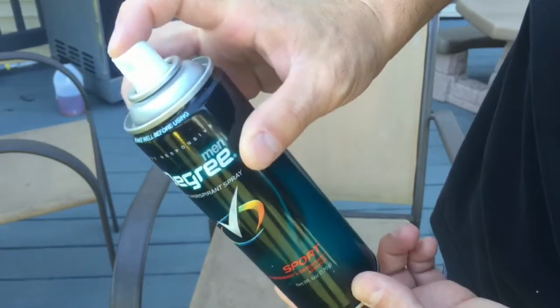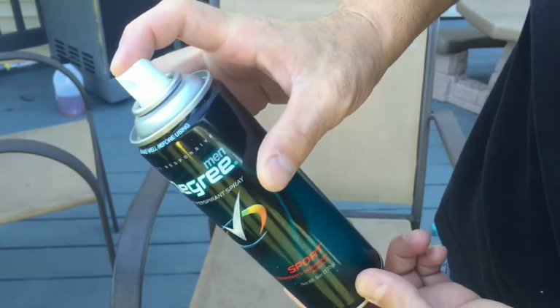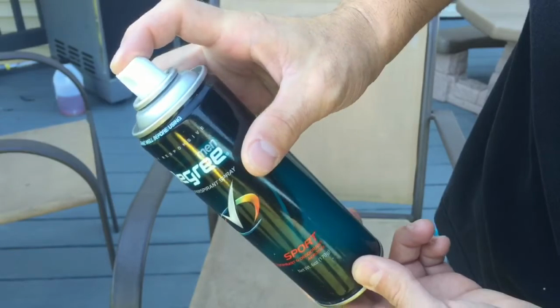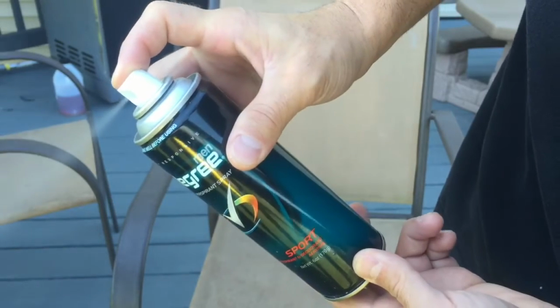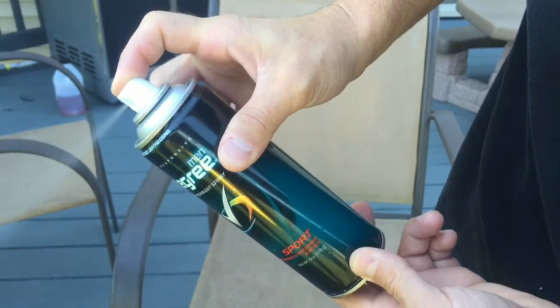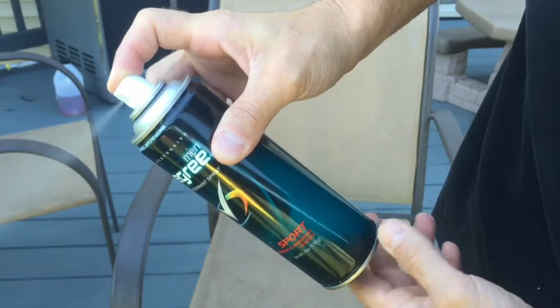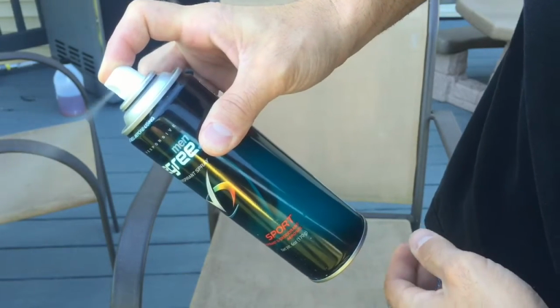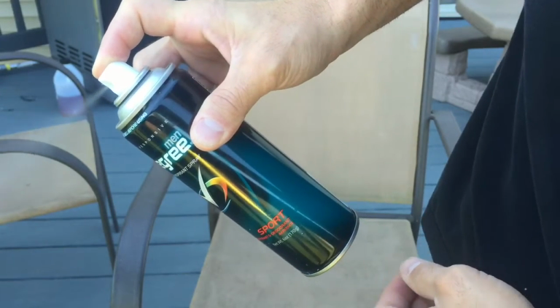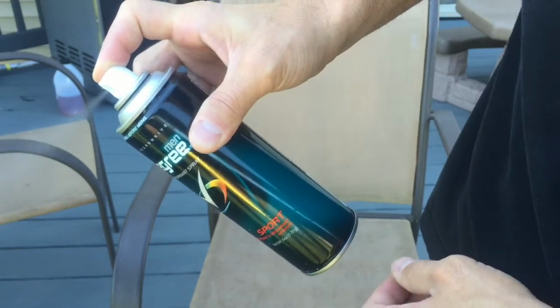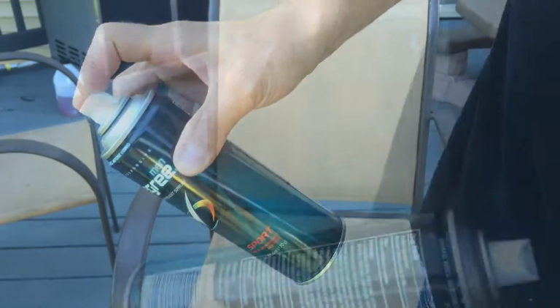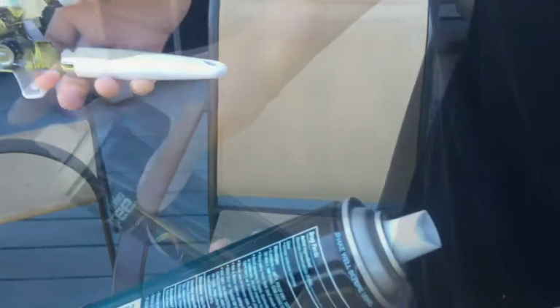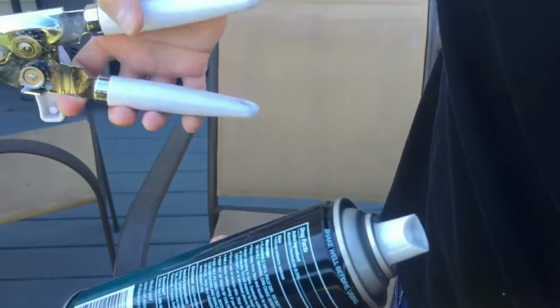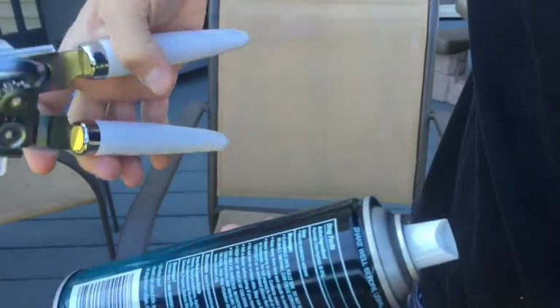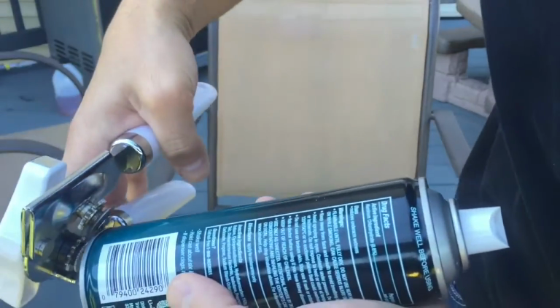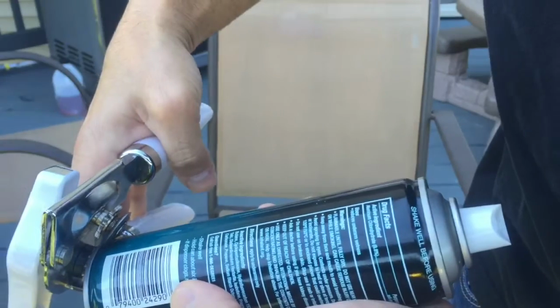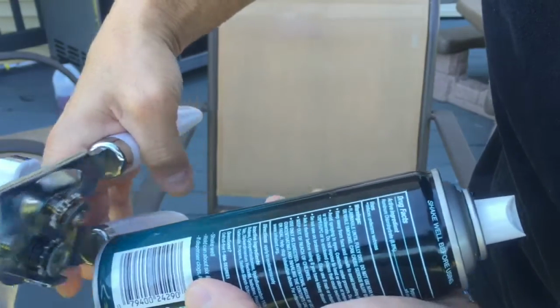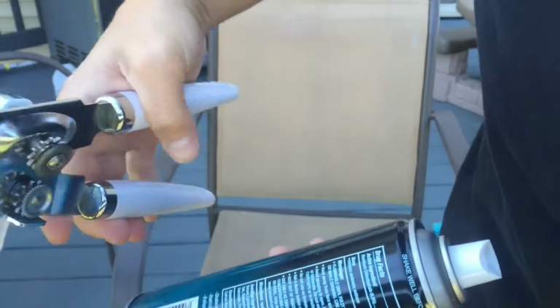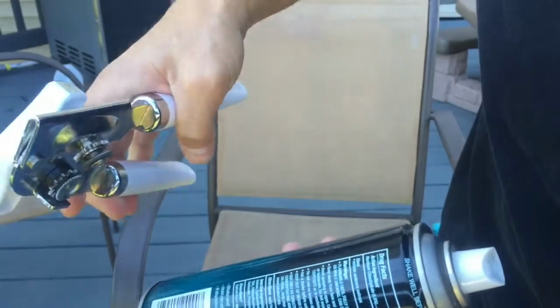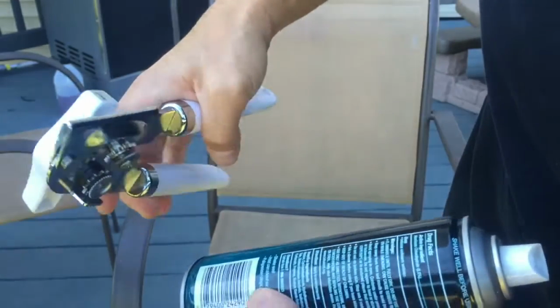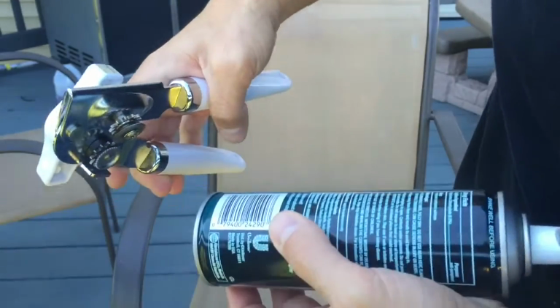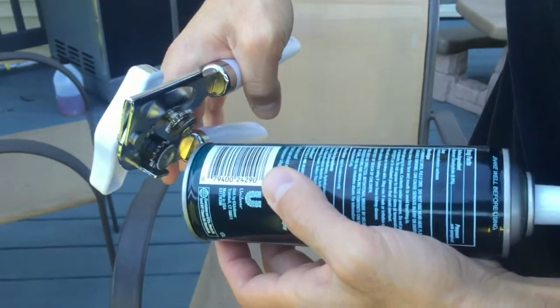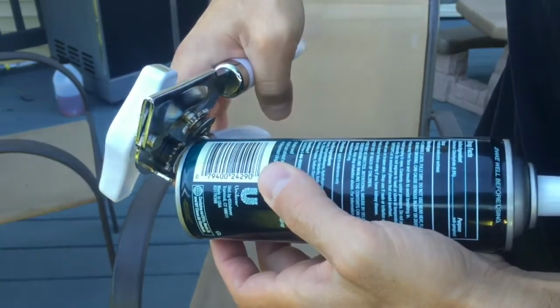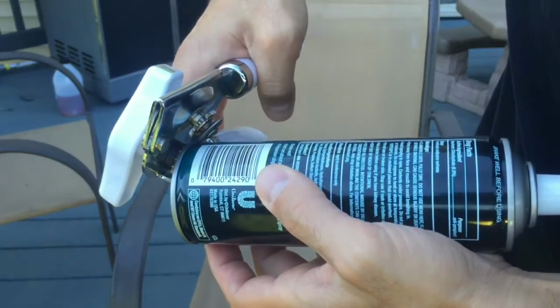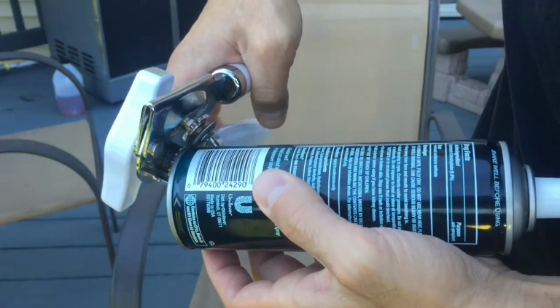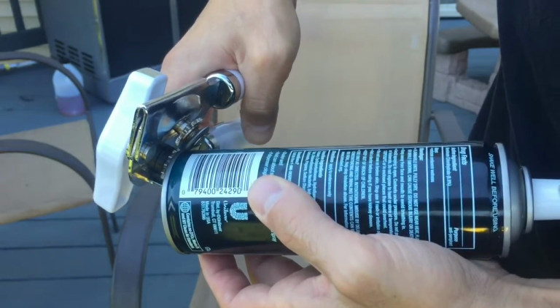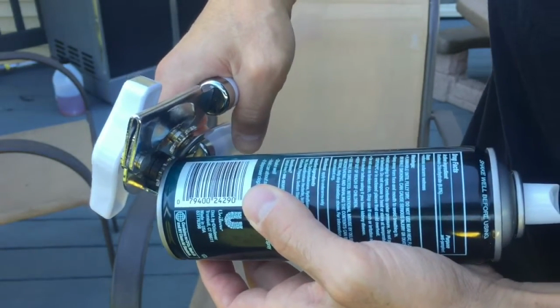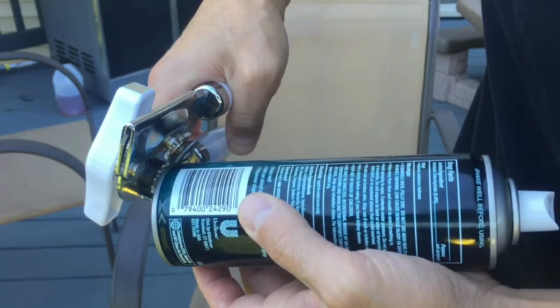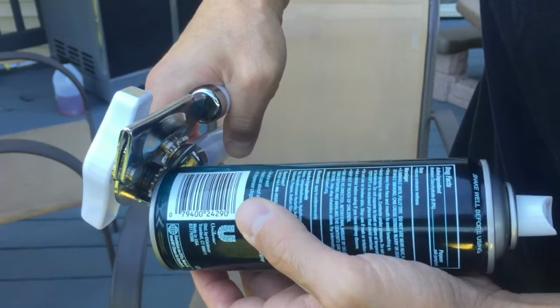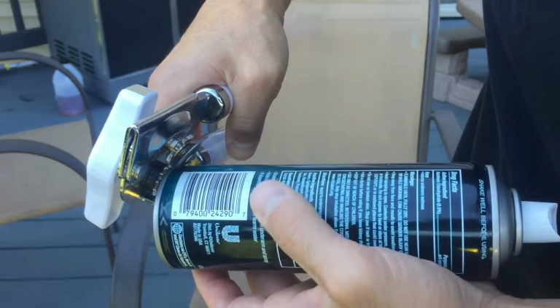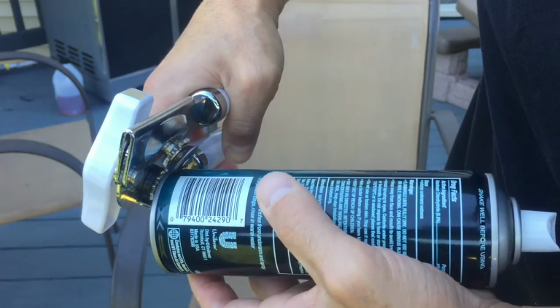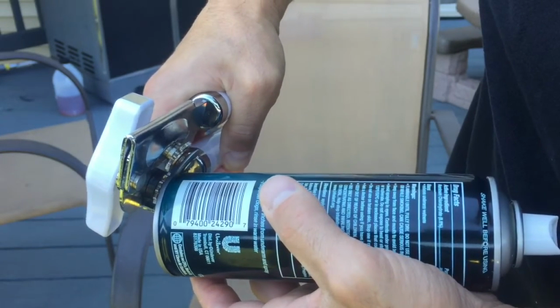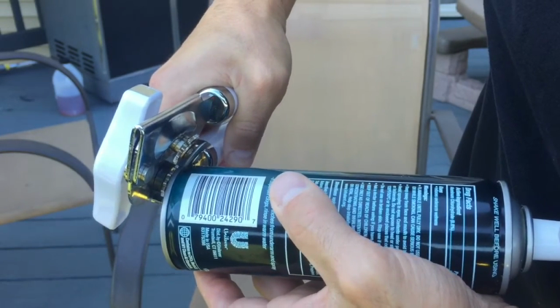First, you're going to spray all the air out. Make sure it's all completely empty. Next, once you've got all the air out, you're going to take one of these hand can openers and you're going to place the blade directly in the corner of the can.